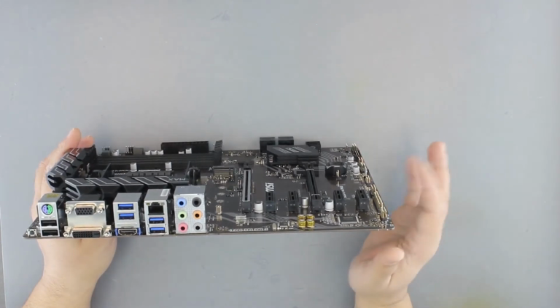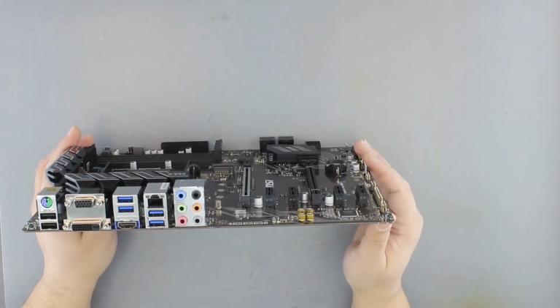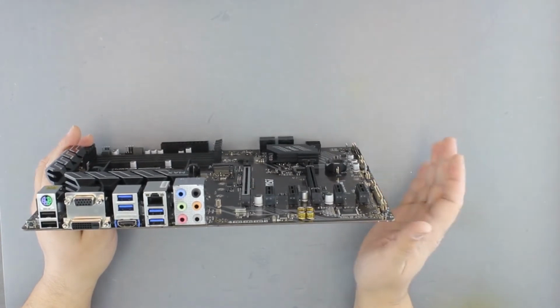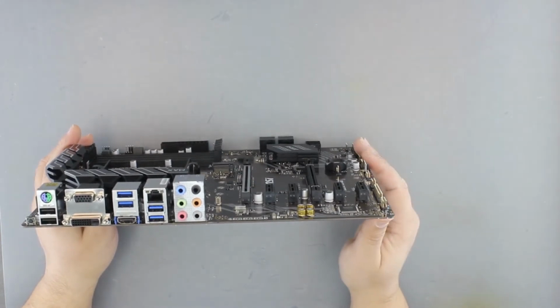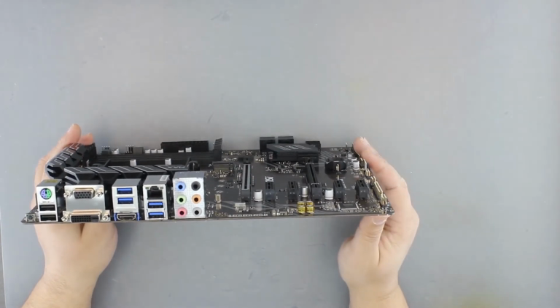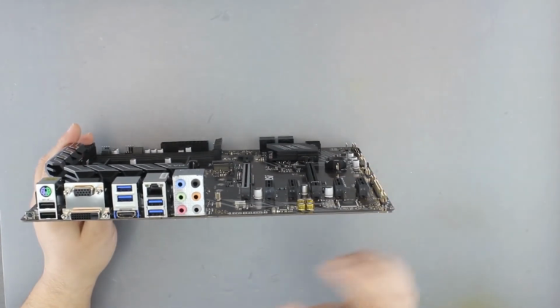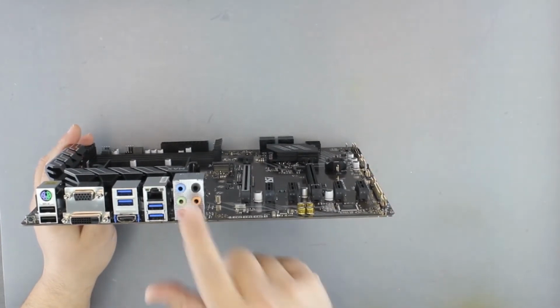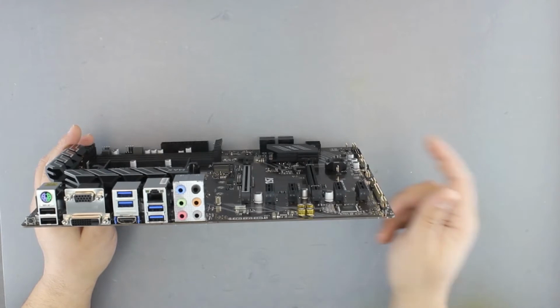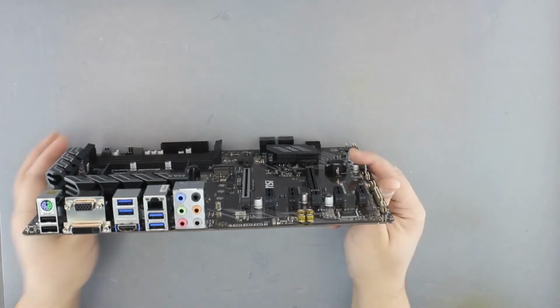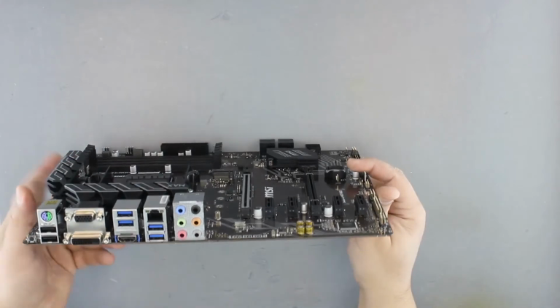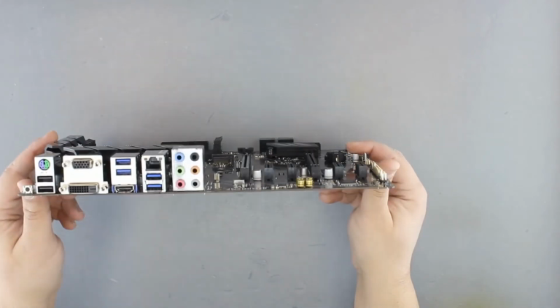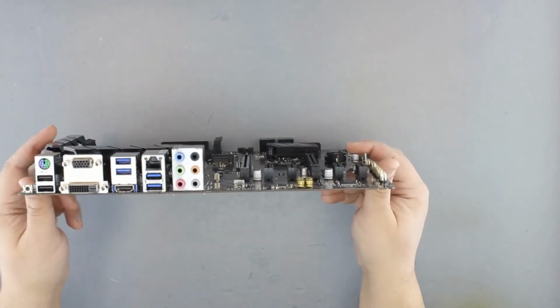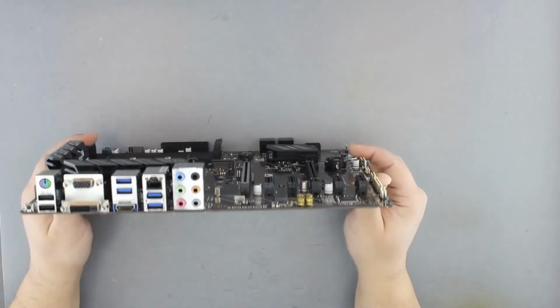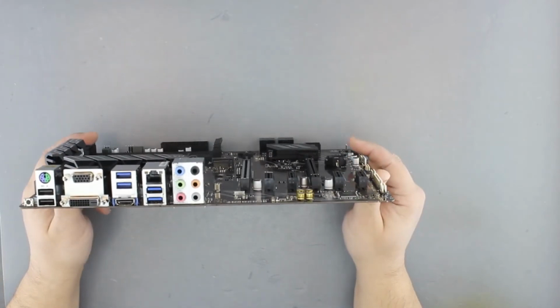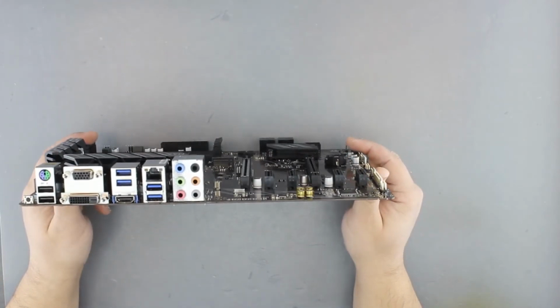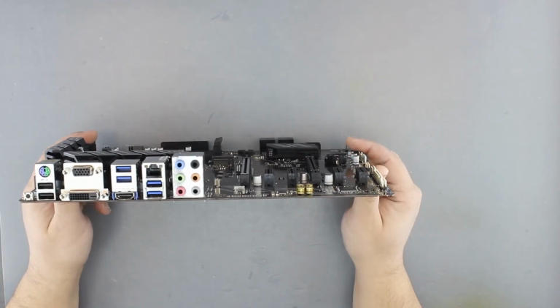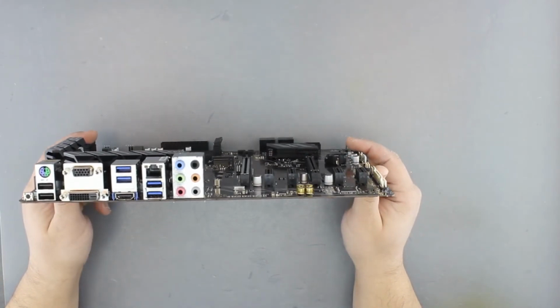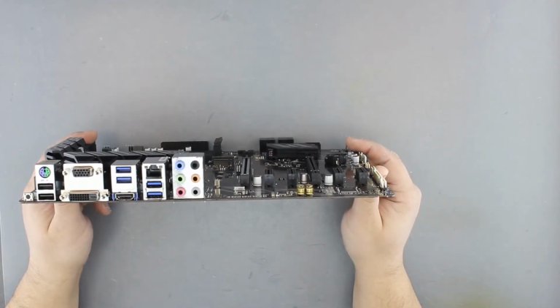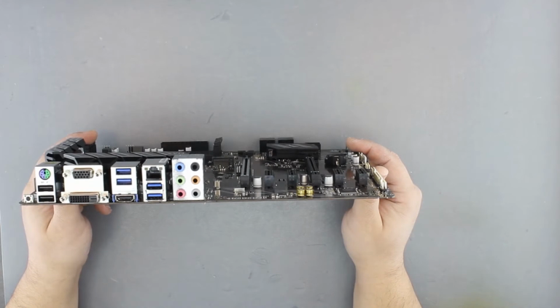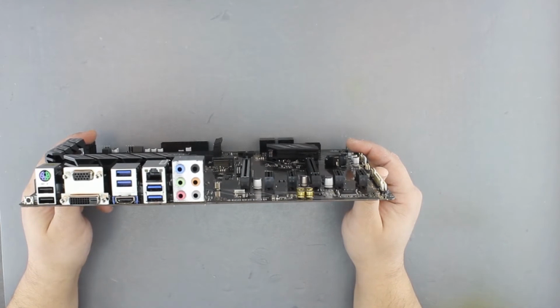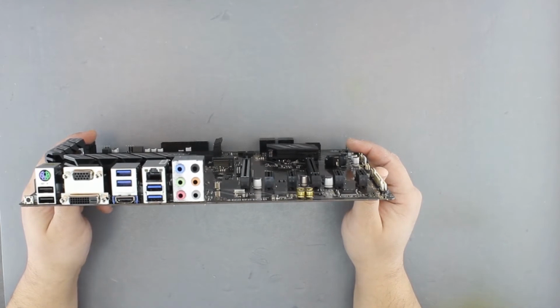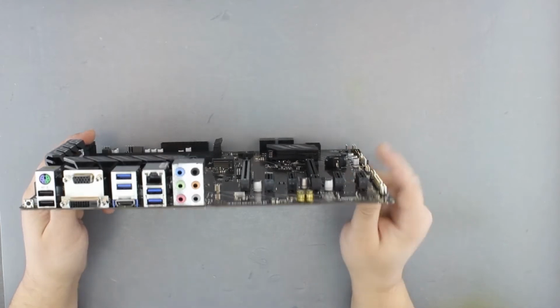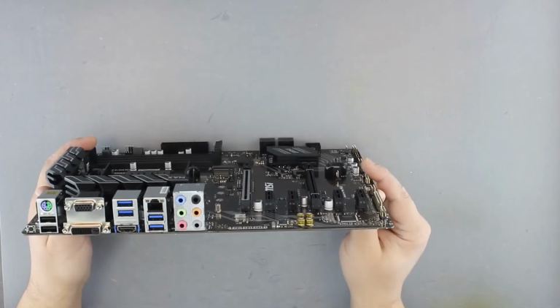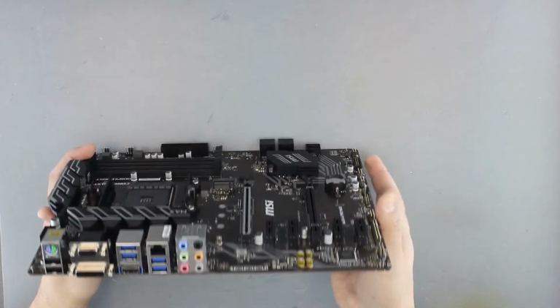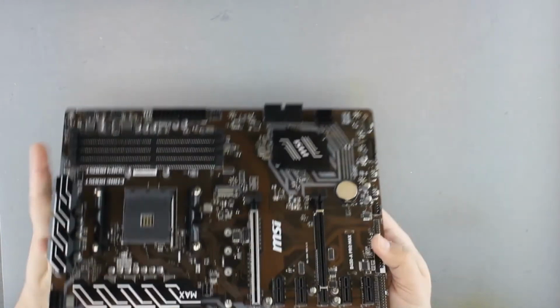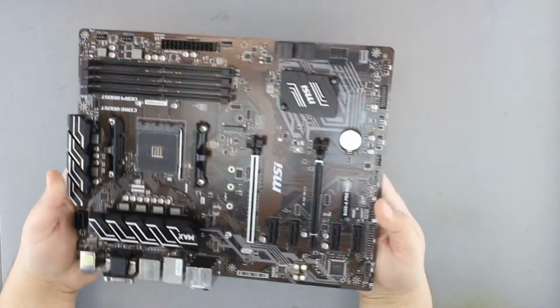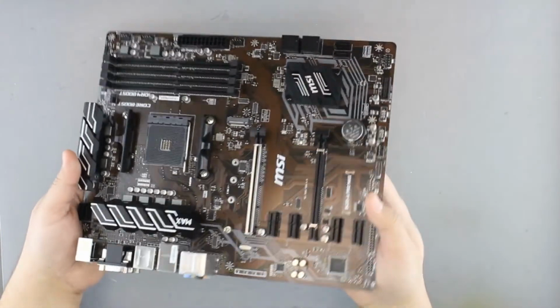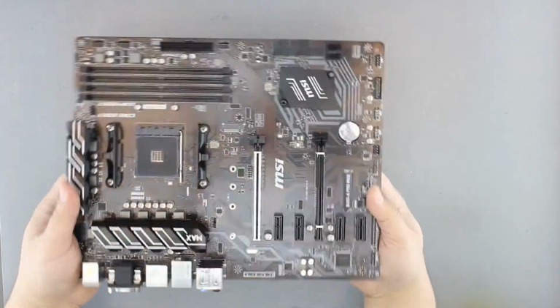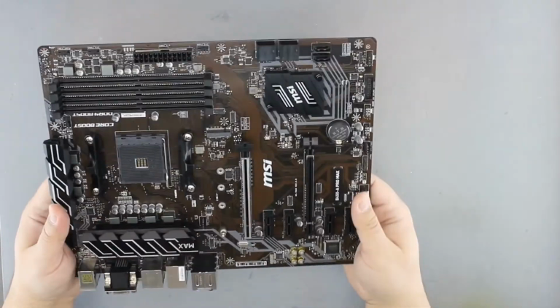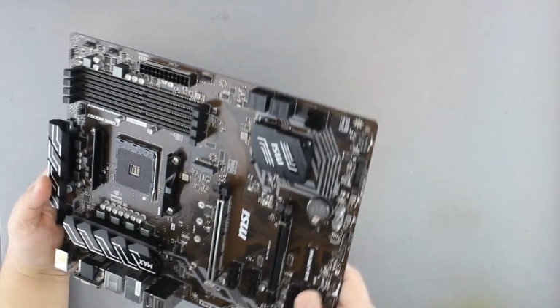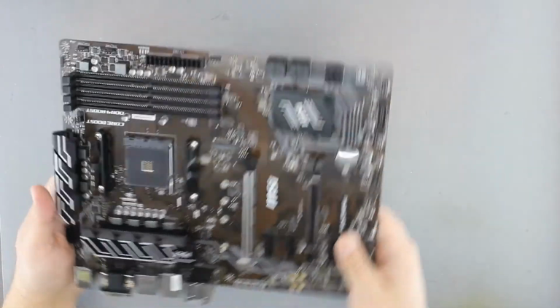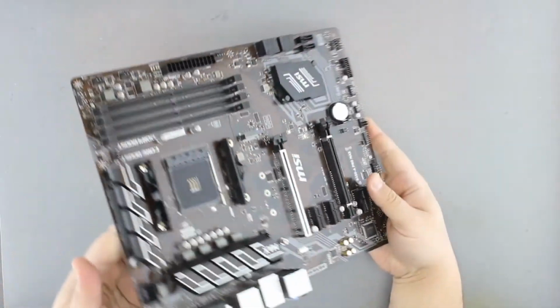So you are not left without an option to install your latest CPU, but you need another computer to download the BIOS first. And of course there are audio connectors — the audio codec is ALC892 or 897, so not the lowest end, not the highest end.